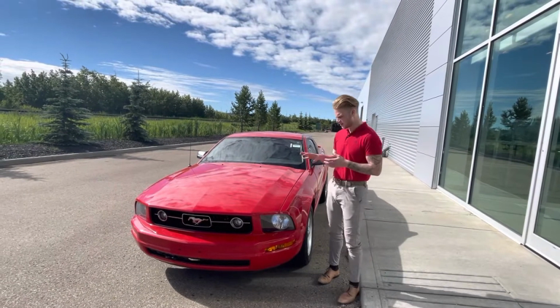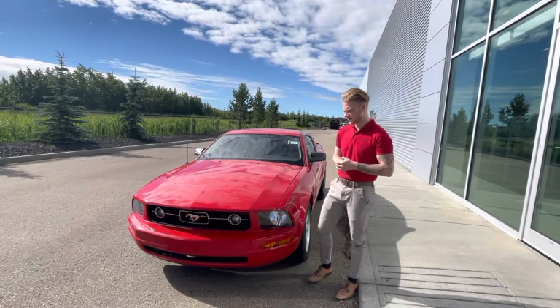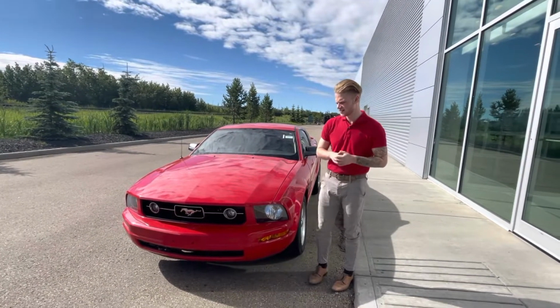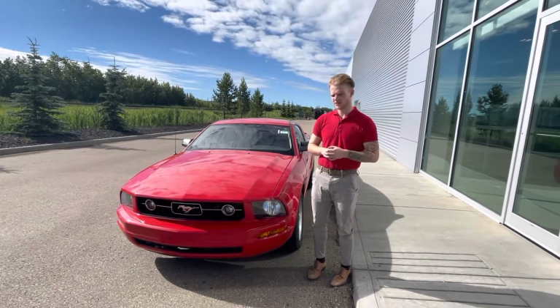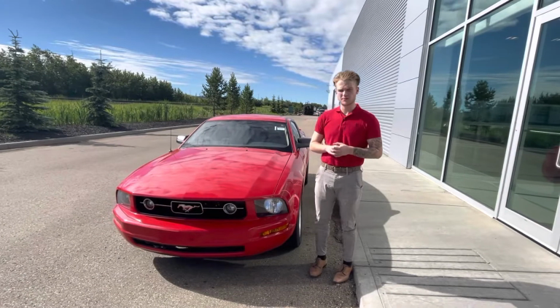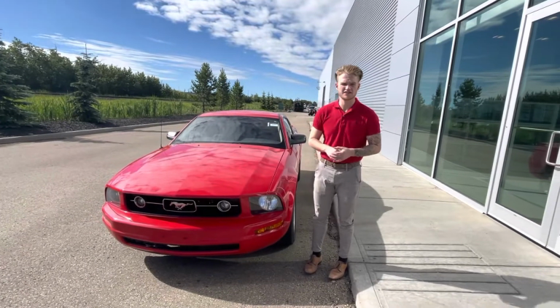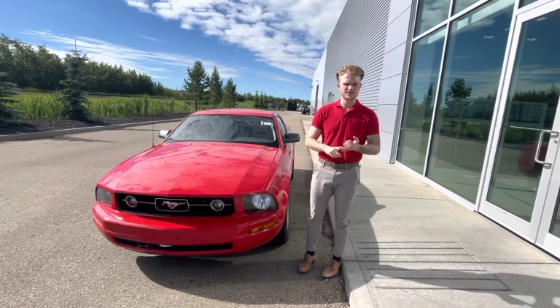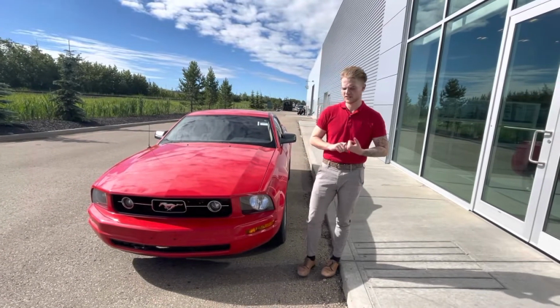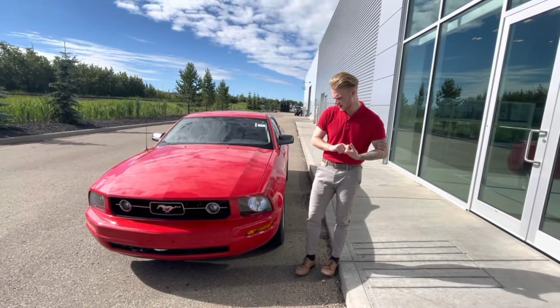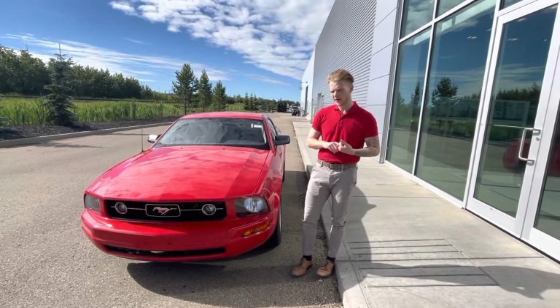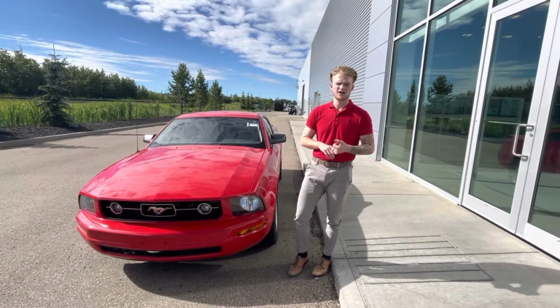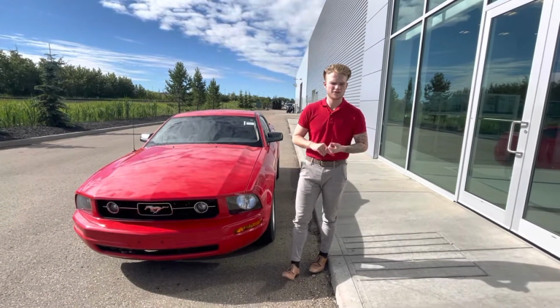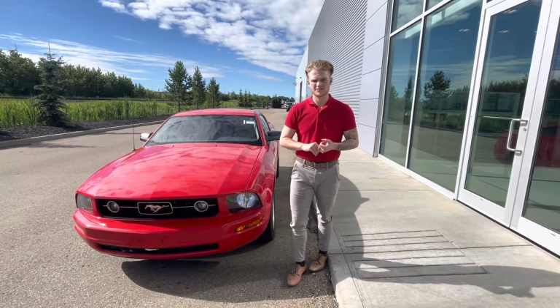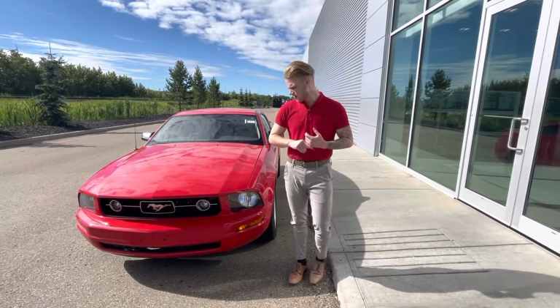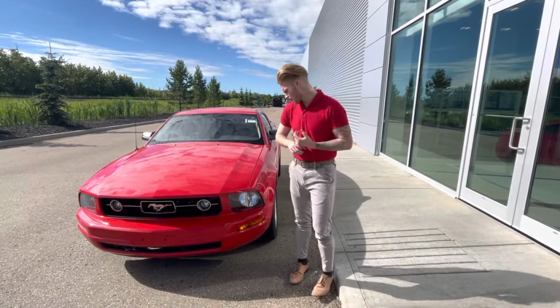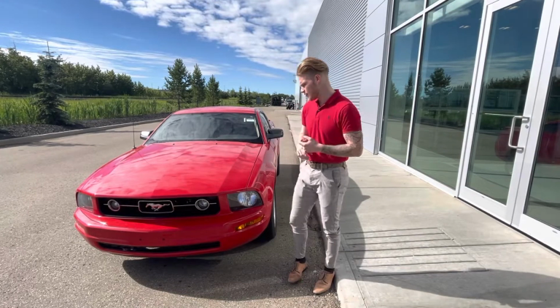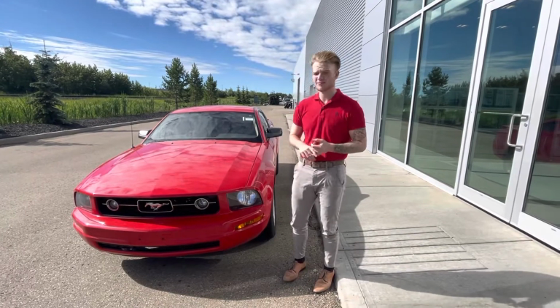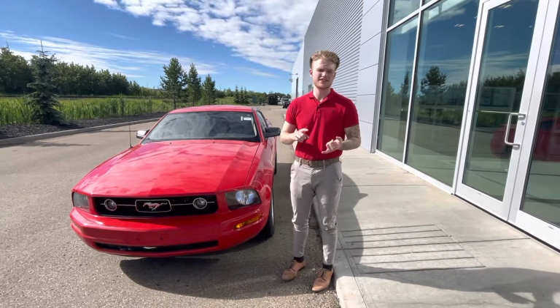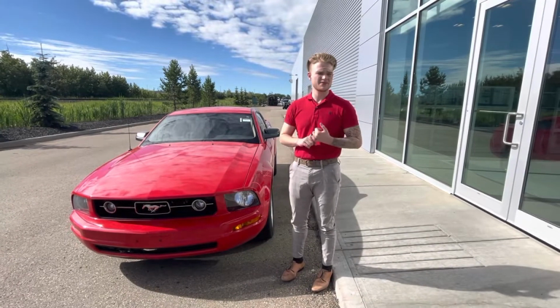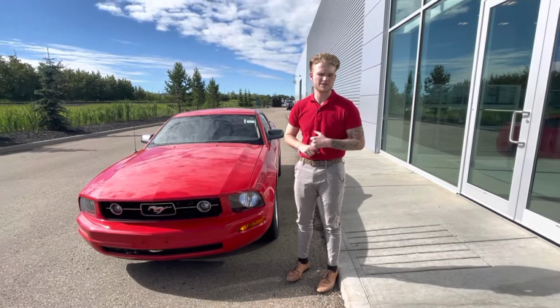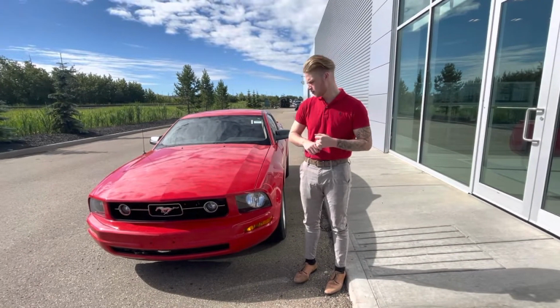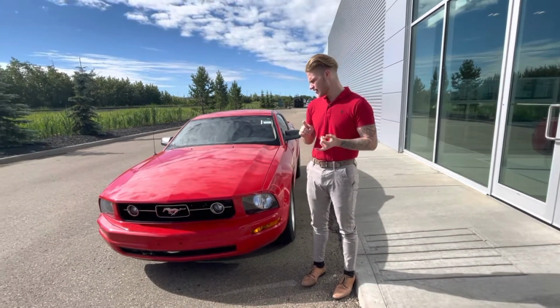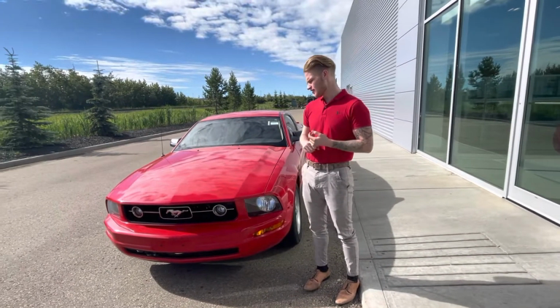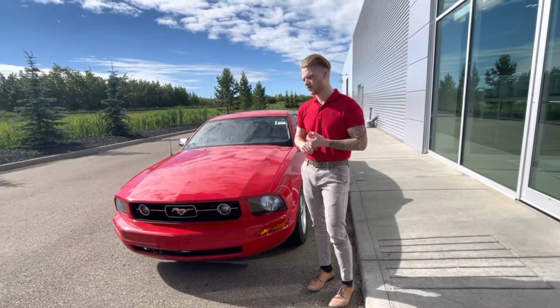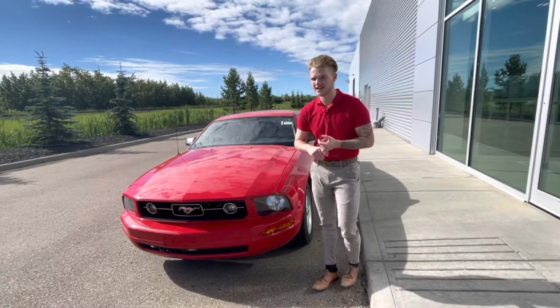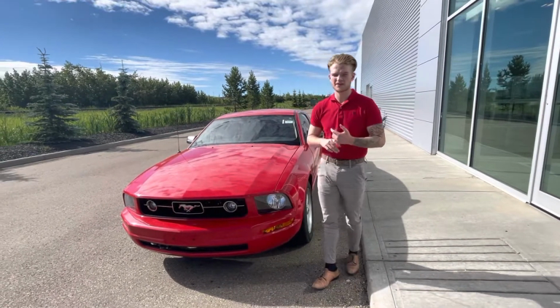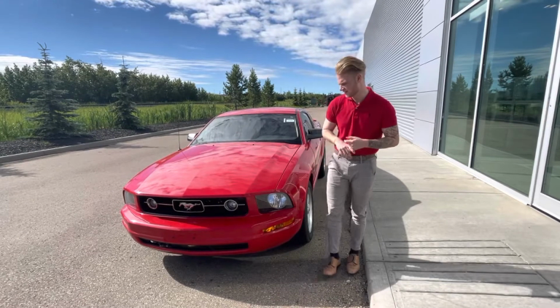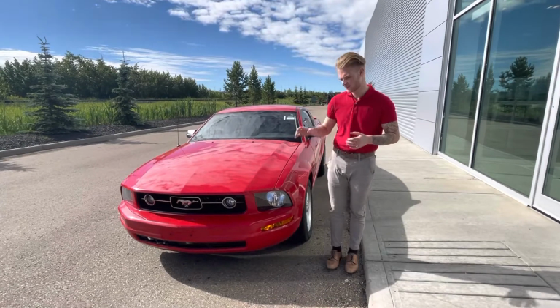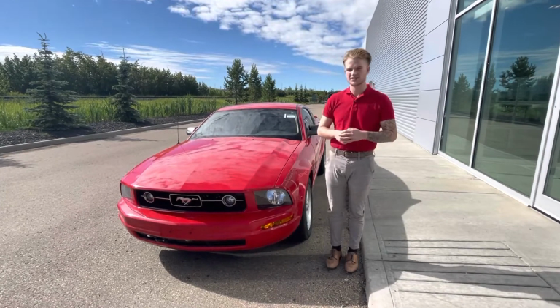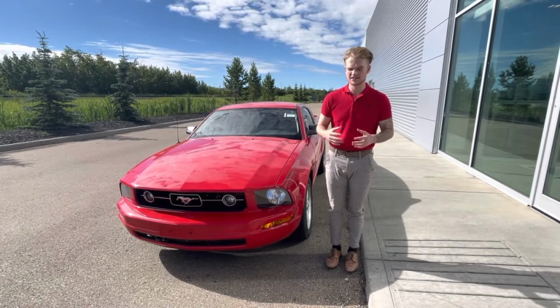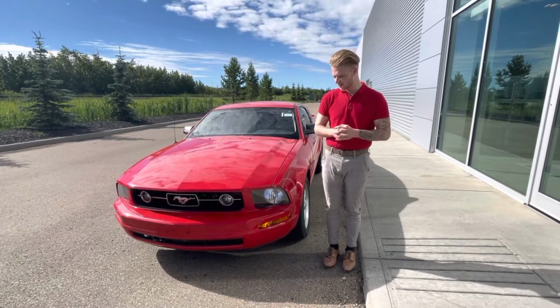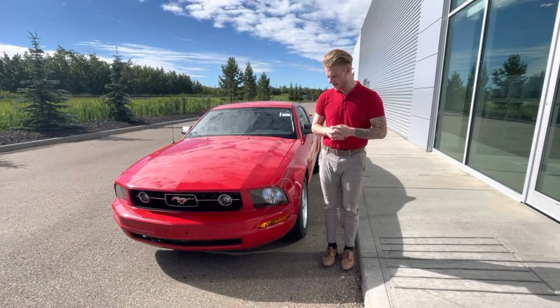Under the hood you're going to get a nice fuel efficient 3.6 liter V6 with still yet enough power to get you up and going from passing and merging to get onto the highway. Nice thing about this is it's a mechanic special too. The guy that traded this in is a heavy duty mechanic and he has serviced this thing himself since basically brand new.